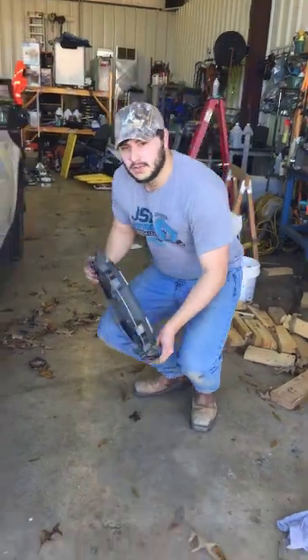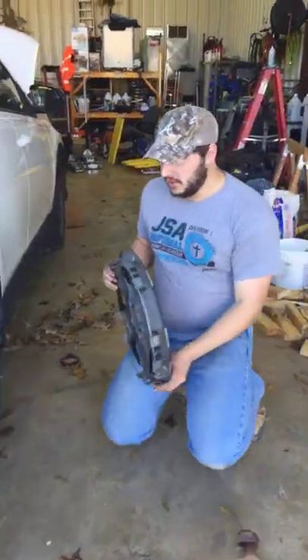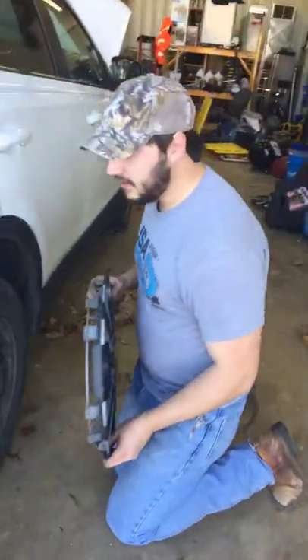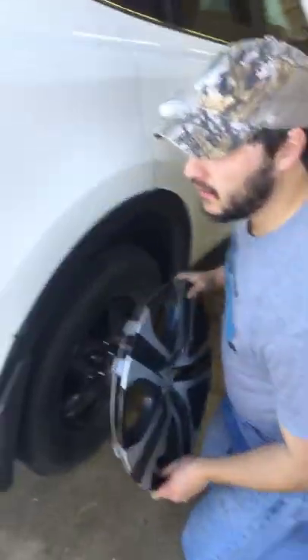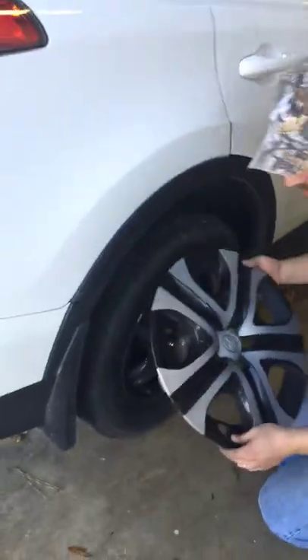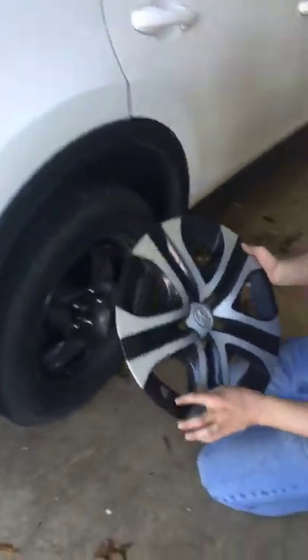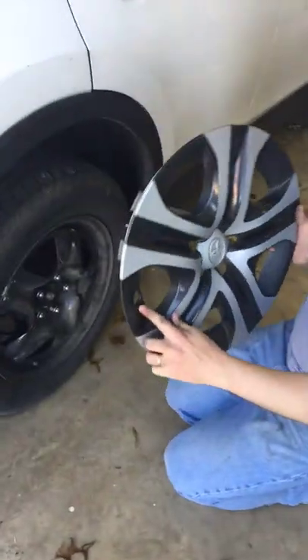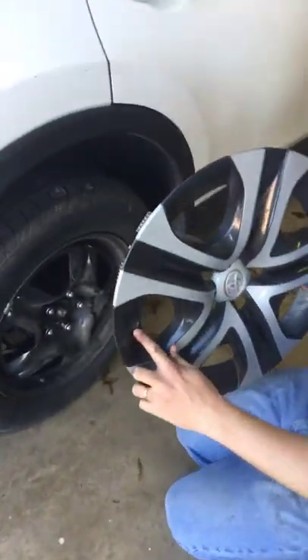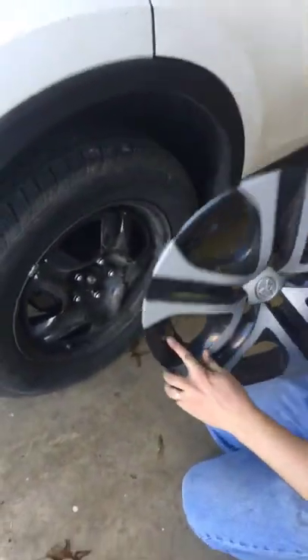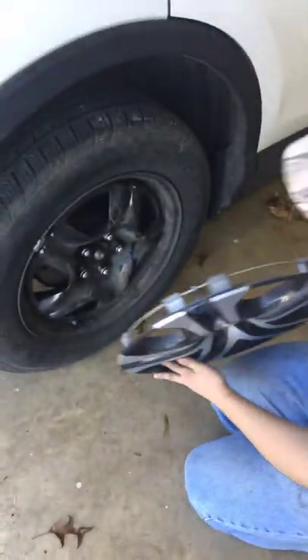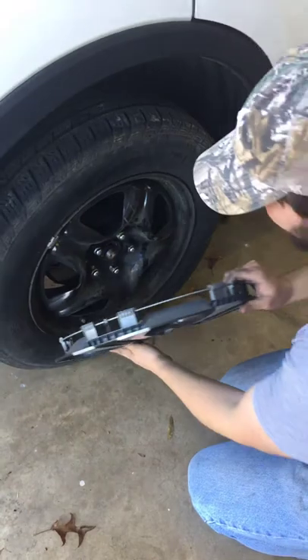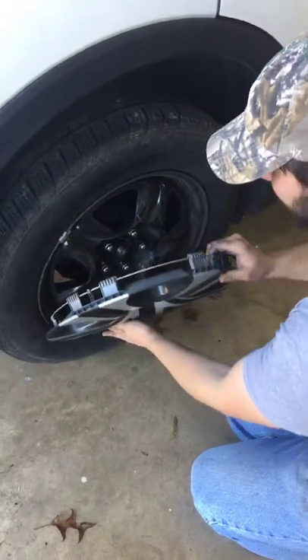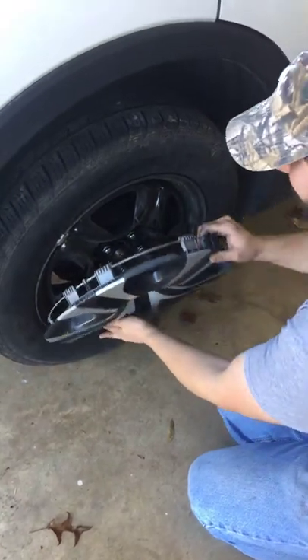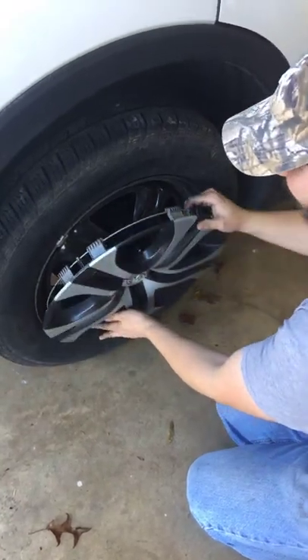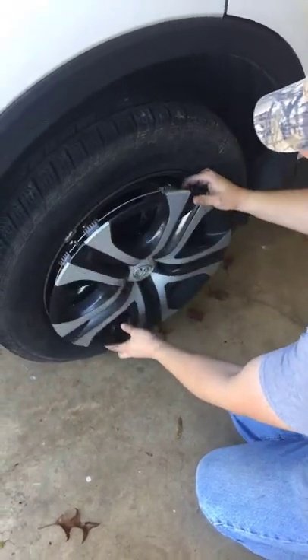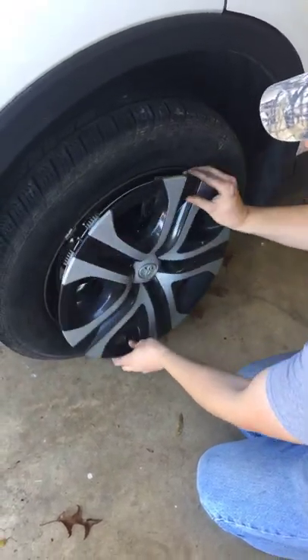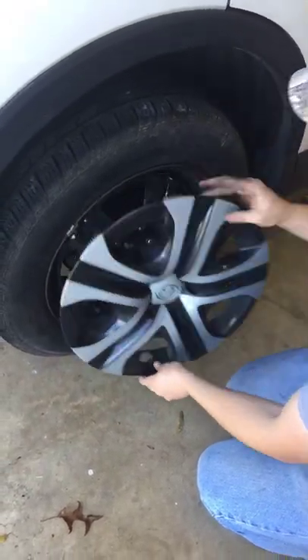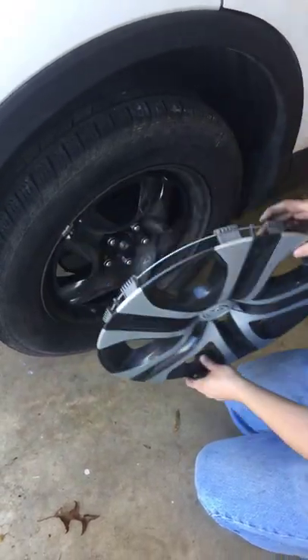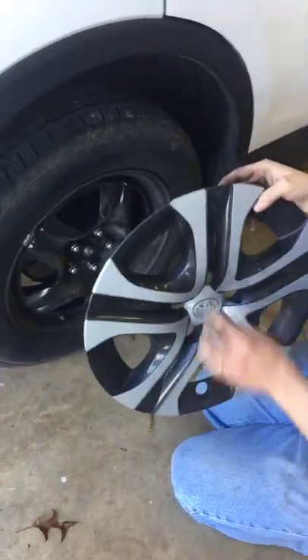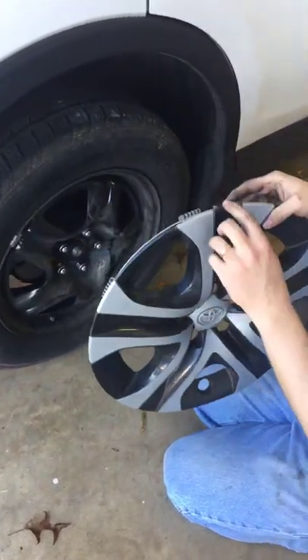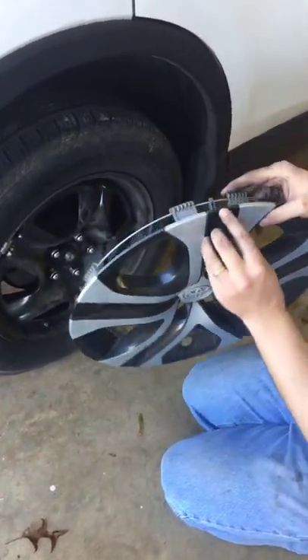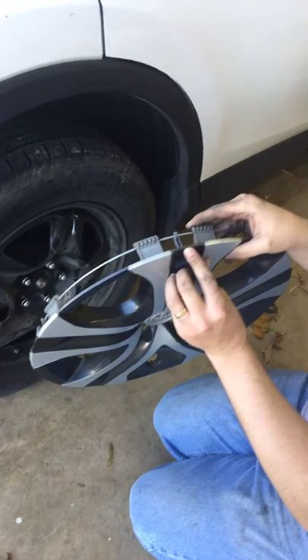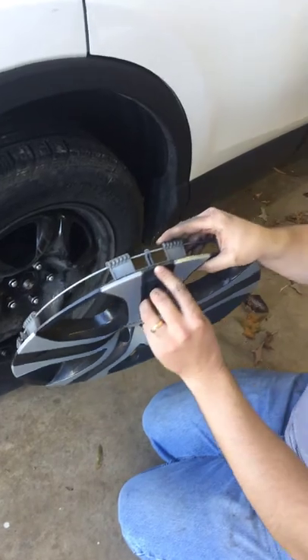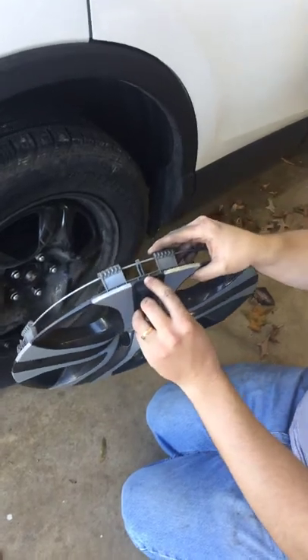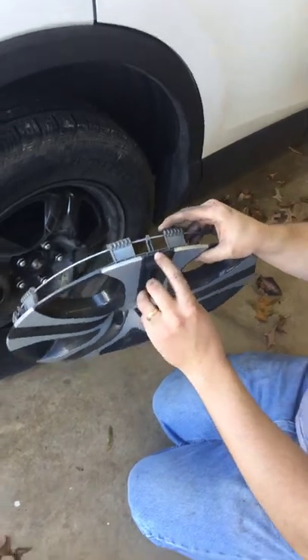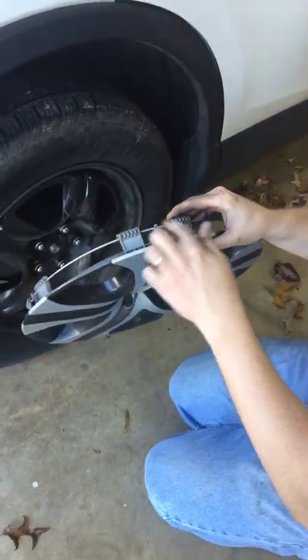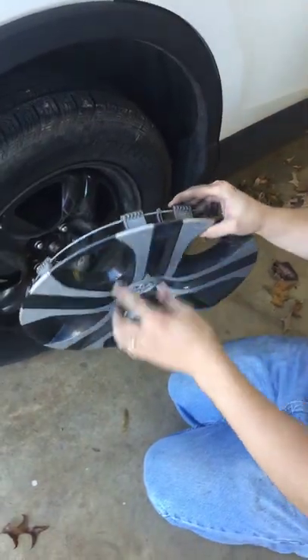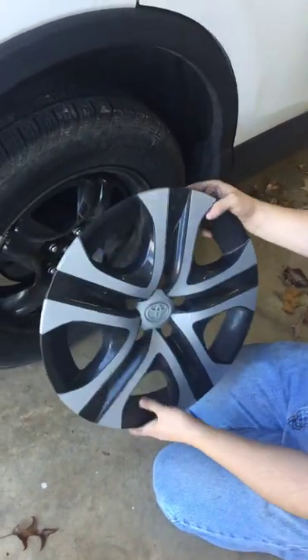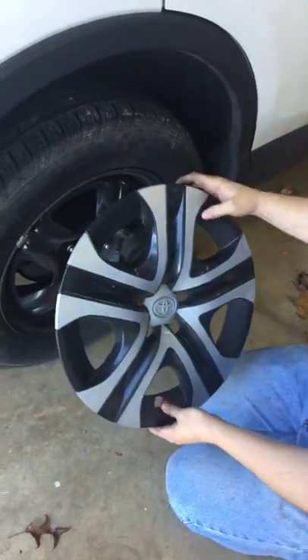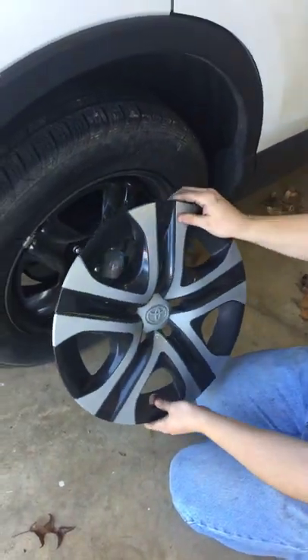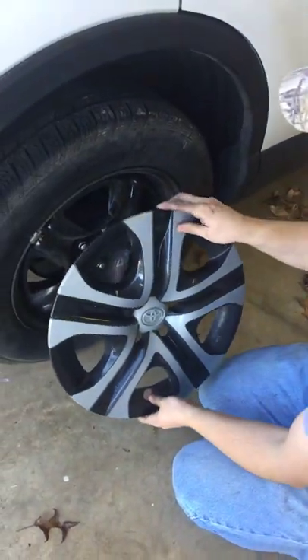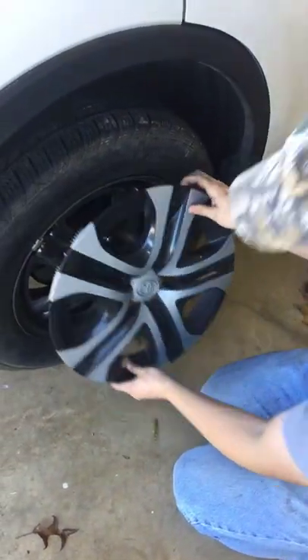What you're going to want to do is focus on this slot that you have for the valve stem — that's going to need to line up first. And then on this side where there's a pivot to pry it off, these tabs are going to be the first ones you want to put in. Otherwise you'll never get it on.